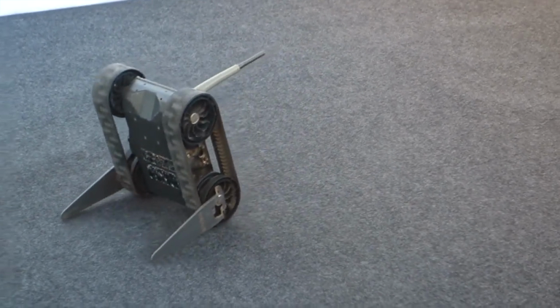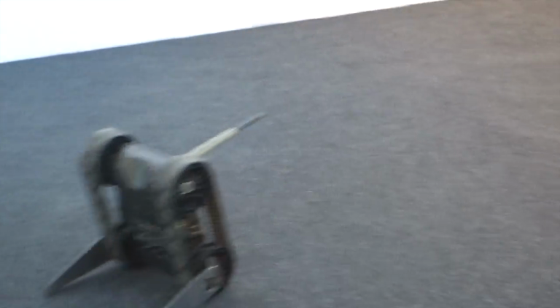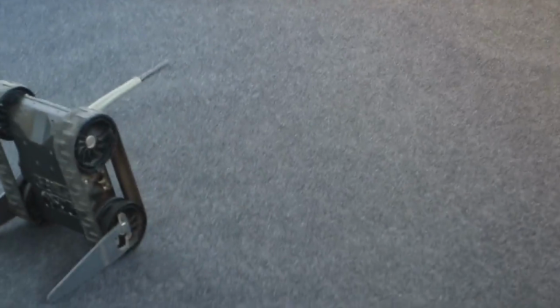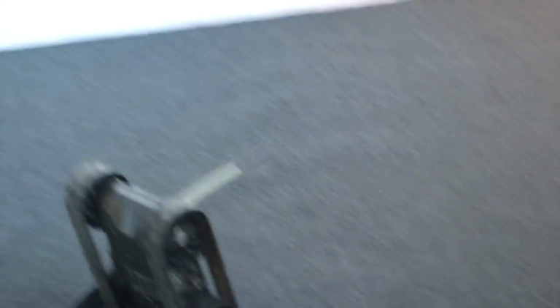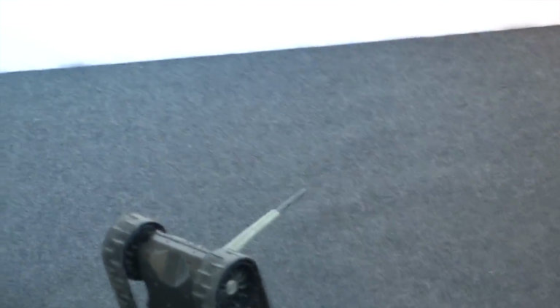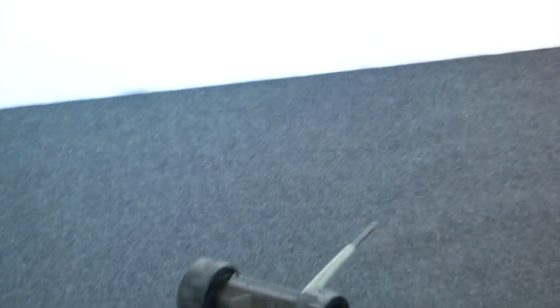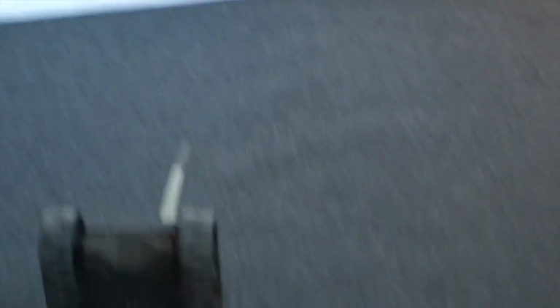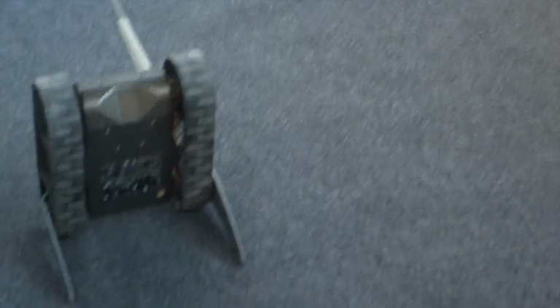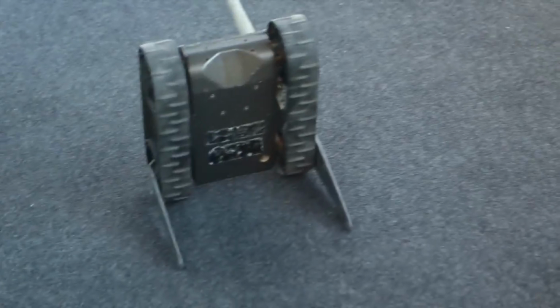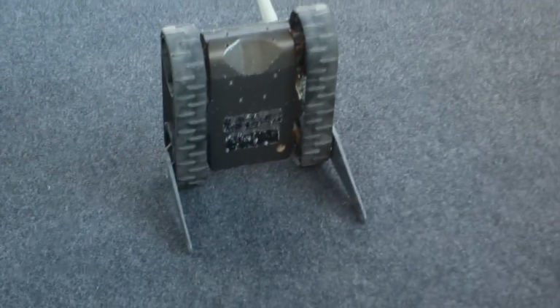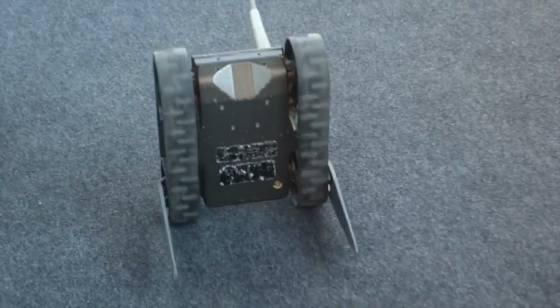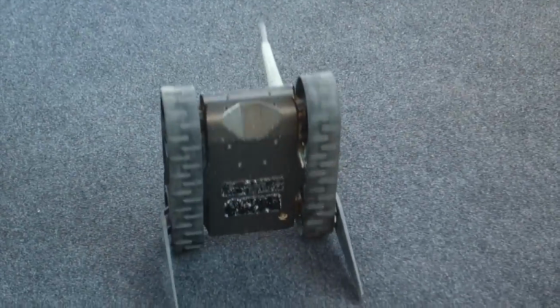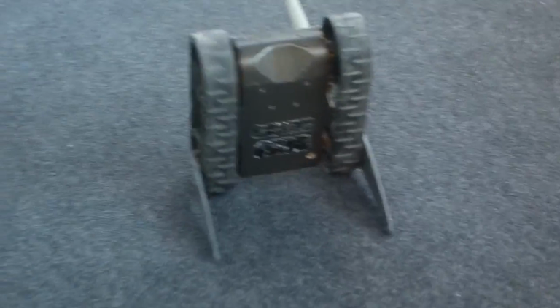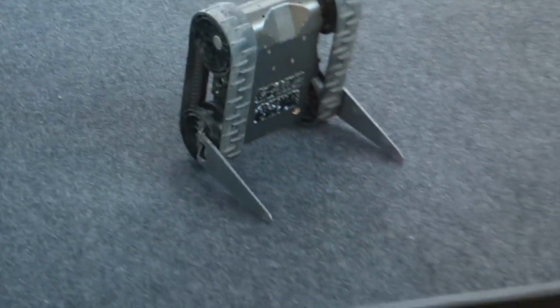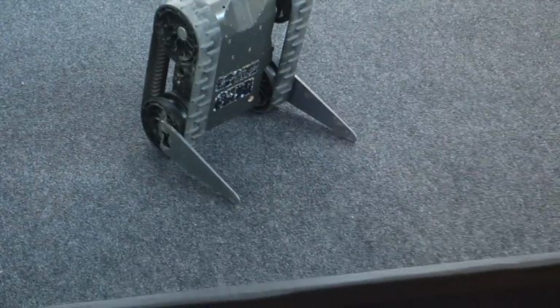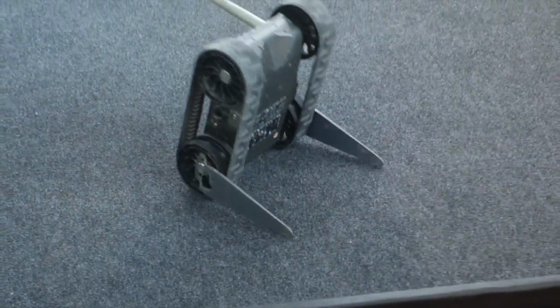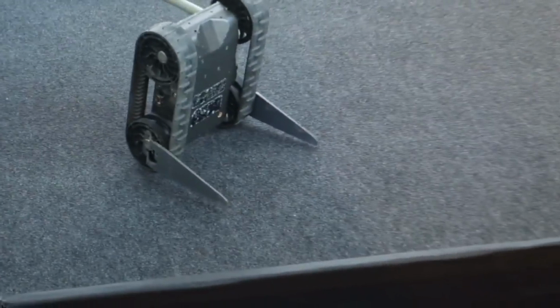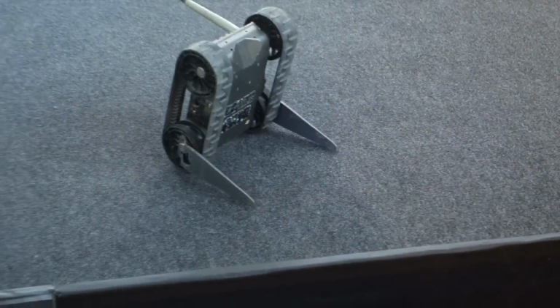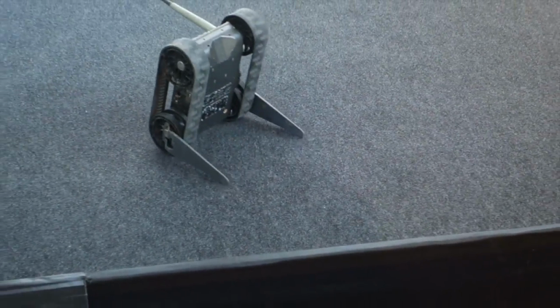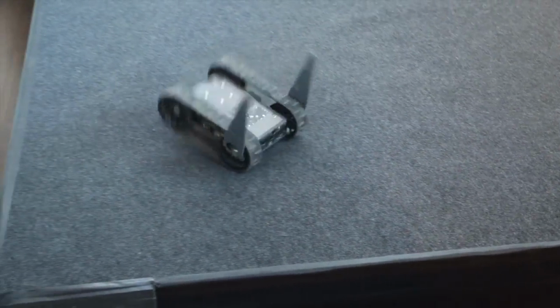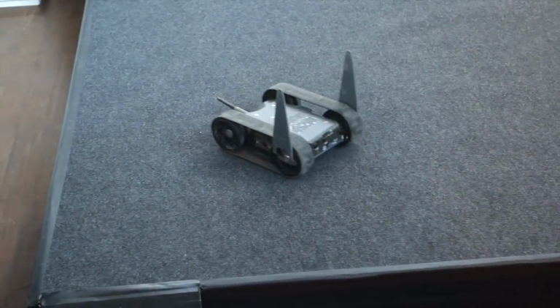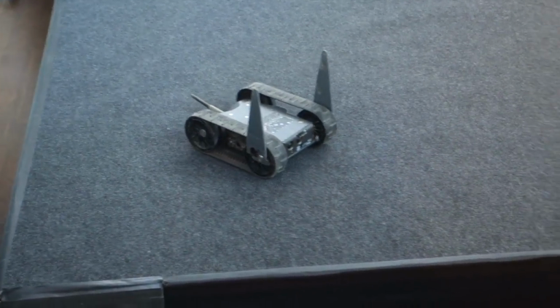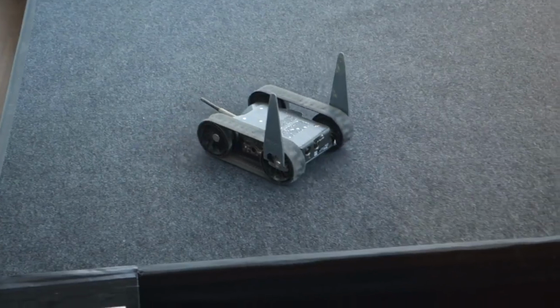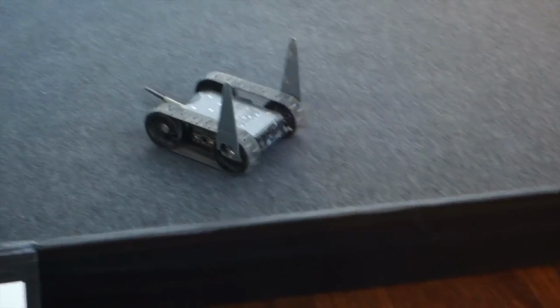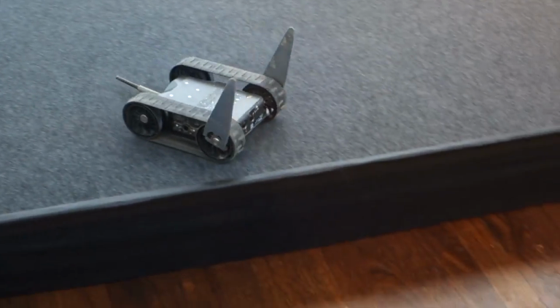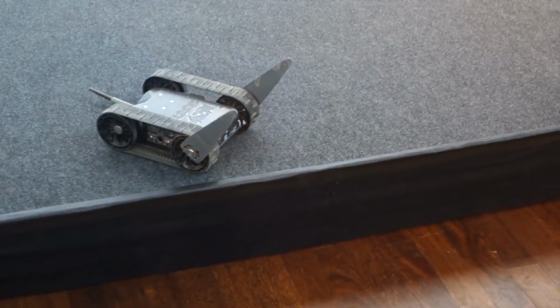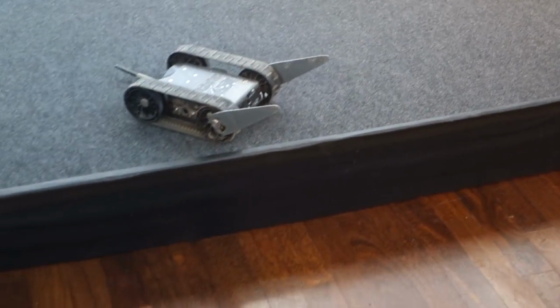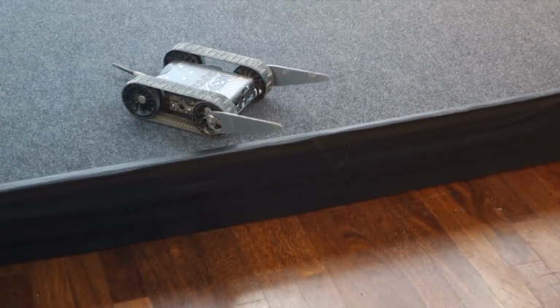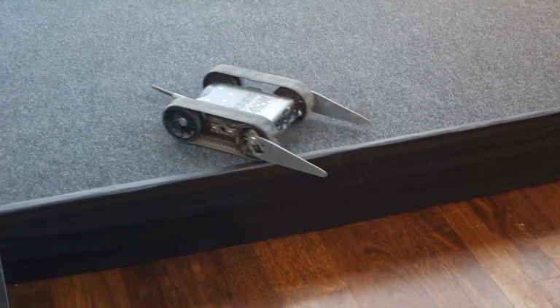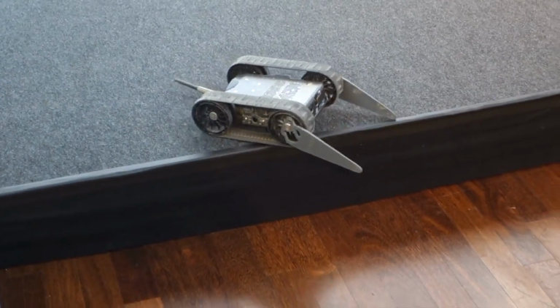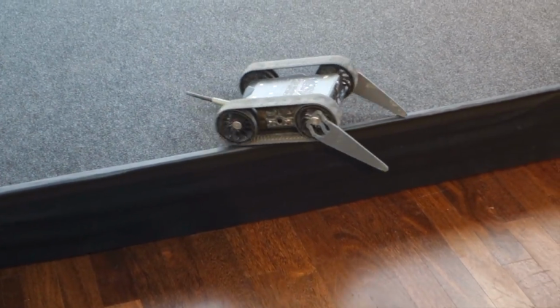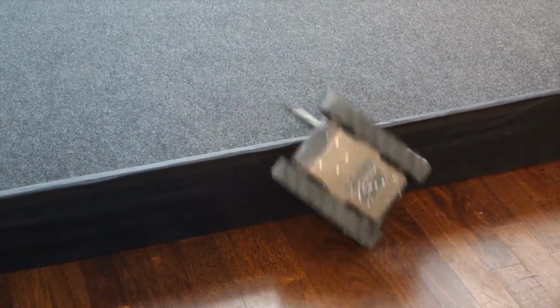Anyway guys, that's the iRobot First Look — weird name, so I'll have to call this video 'First Look First Look.' Let me know what you think in the comments below. If you enjoyed the video, give it a thumbs up and subscribe for more content to come. Thanks for watching, catch you in the next one.